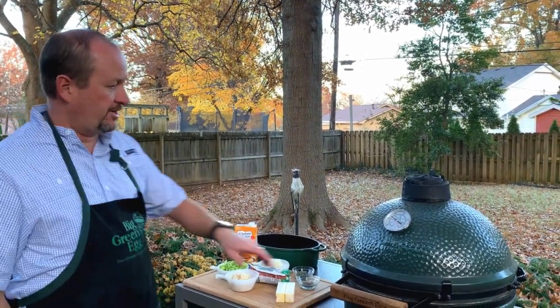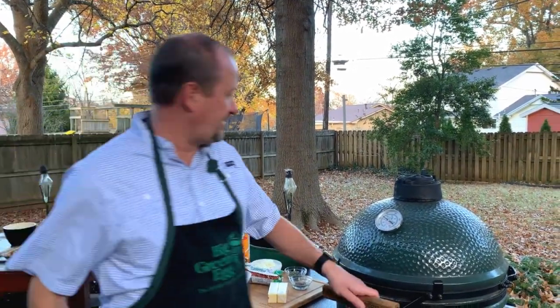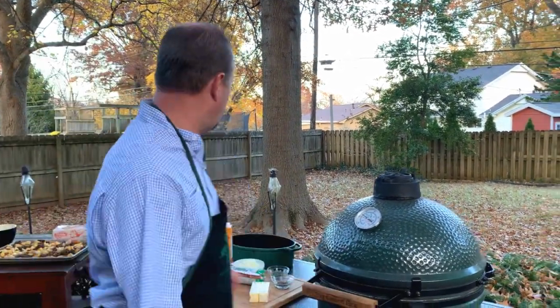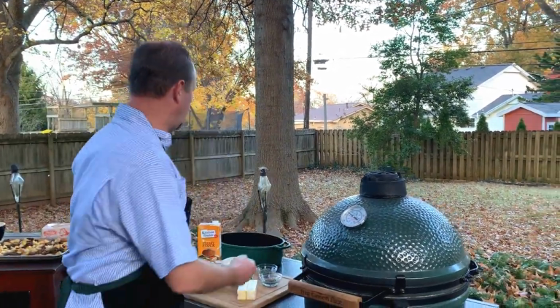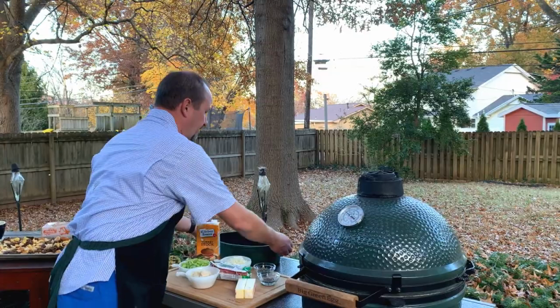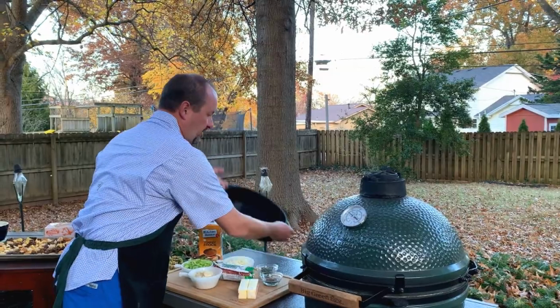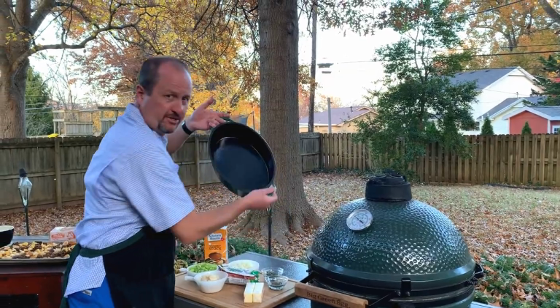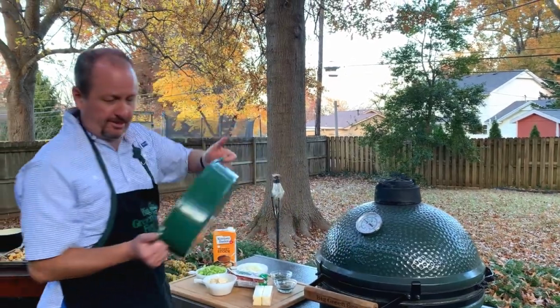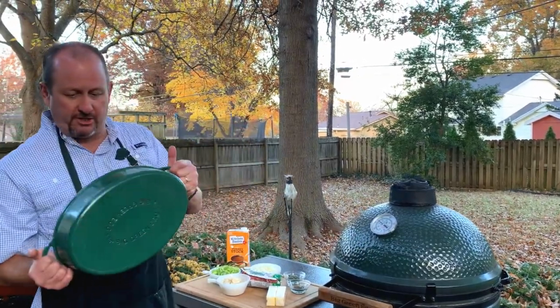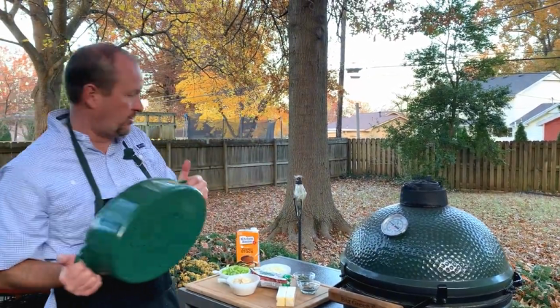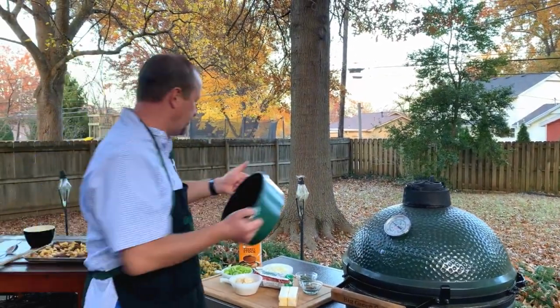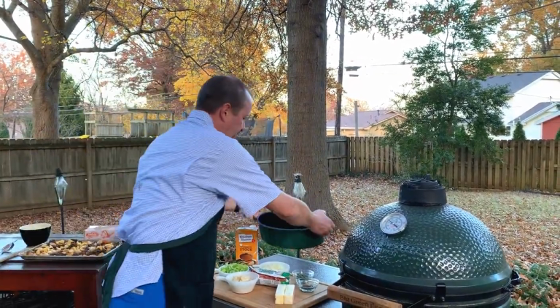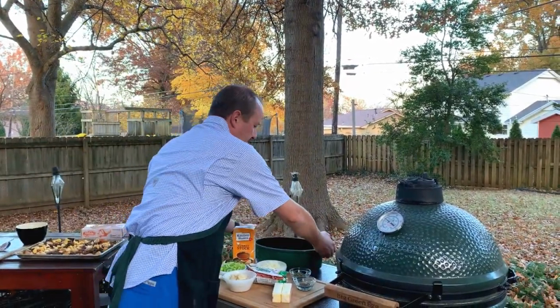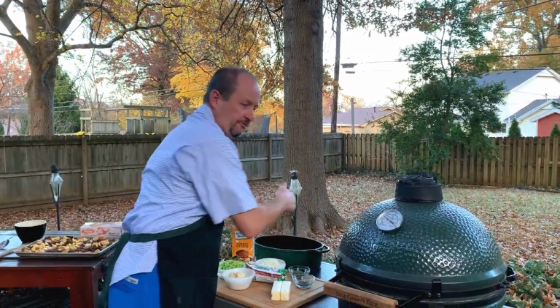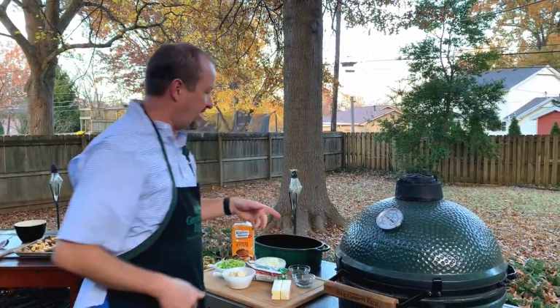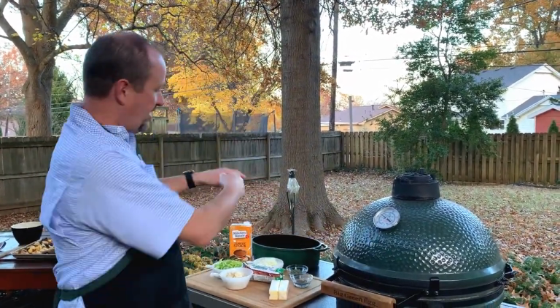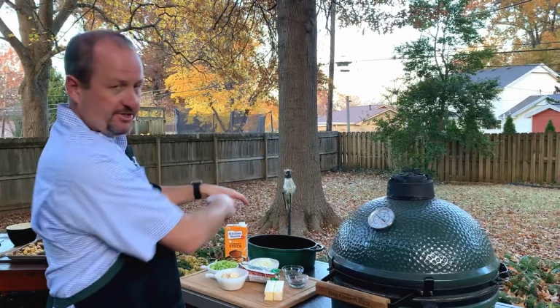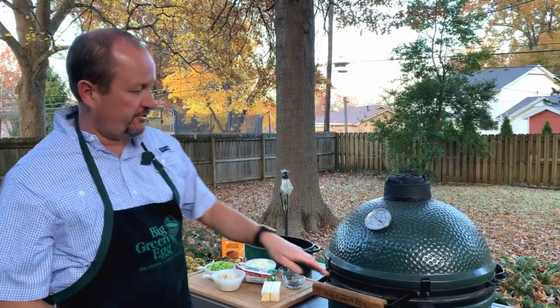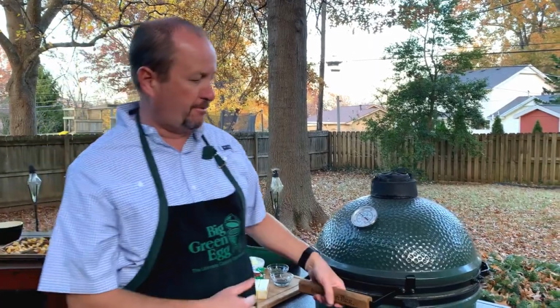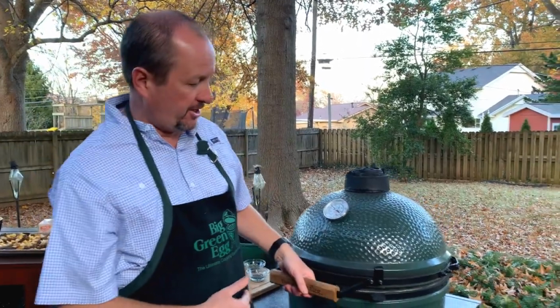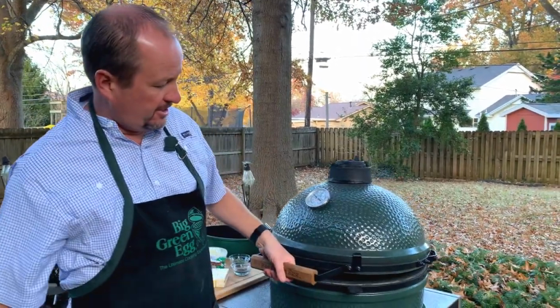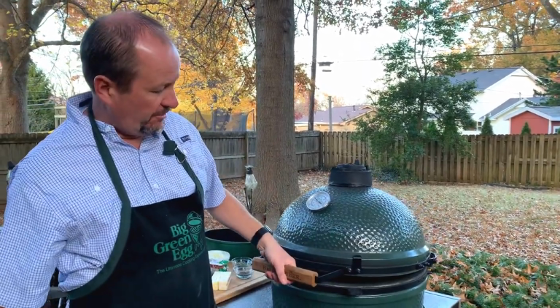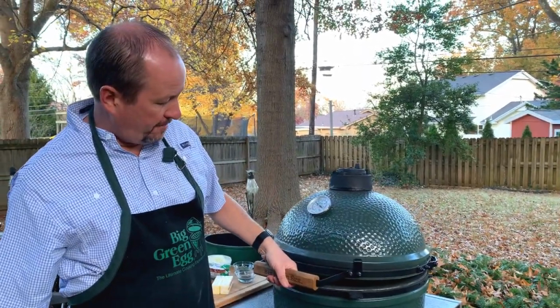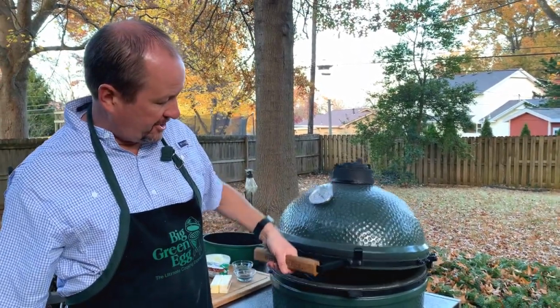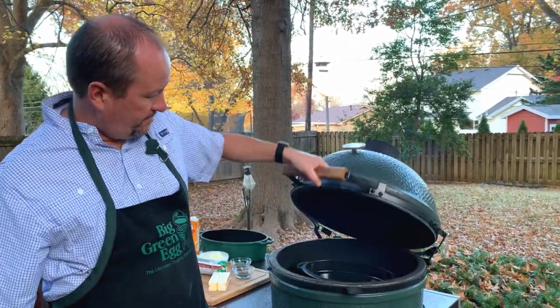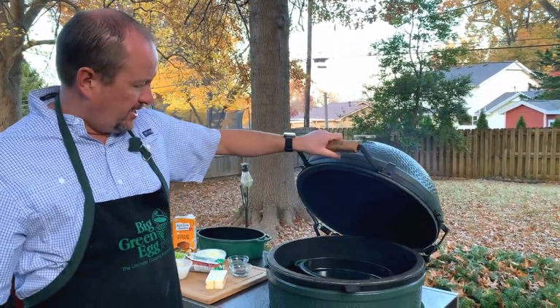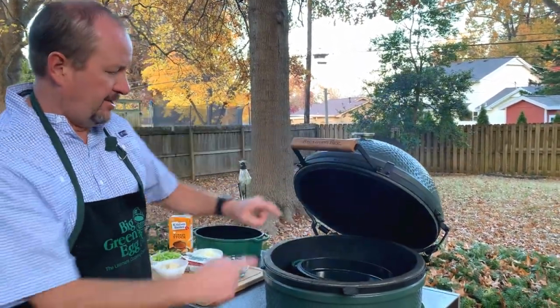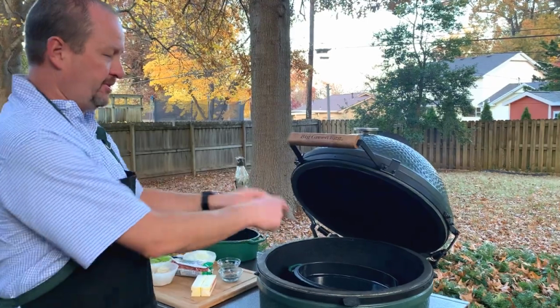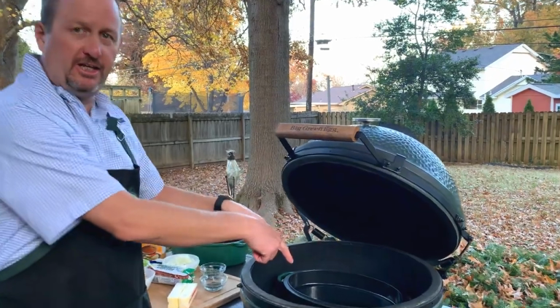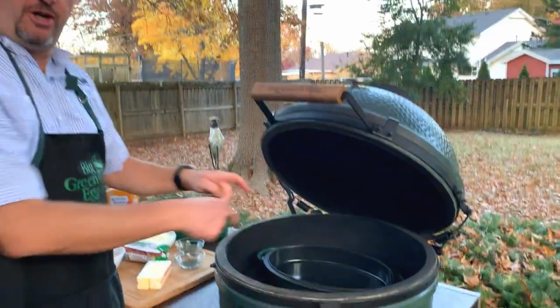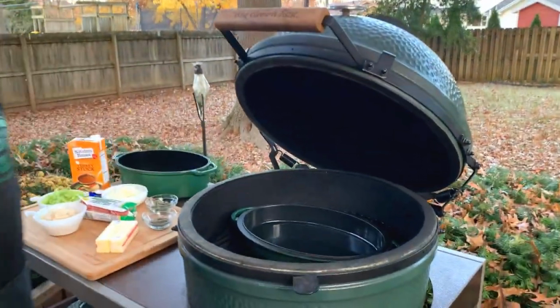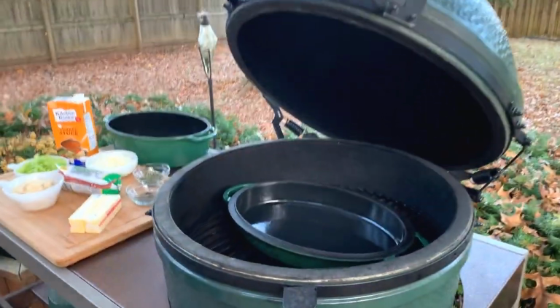We're gonna cook in the enamel Dutch oven — the Big Green Egg enamel Dutch oven, the big oval one today. A really cool feature with that is you've got the Dutch oven bottom part that we're eventually gonna bake this in, but the lid is also a cooking device.